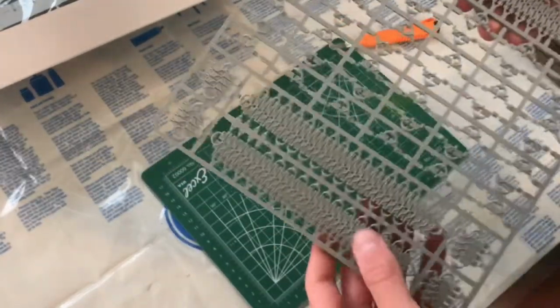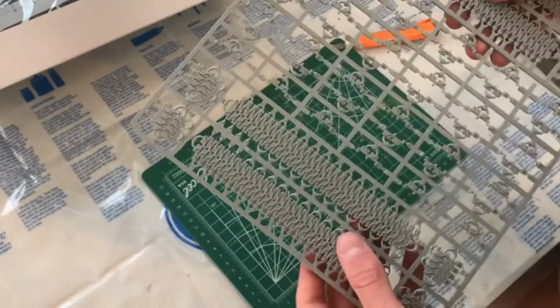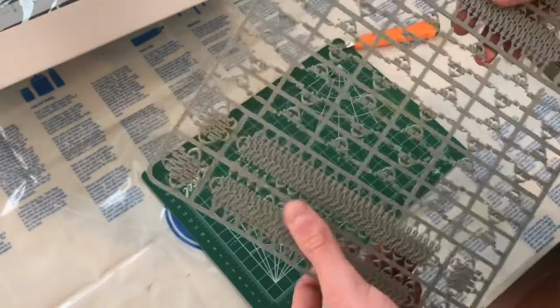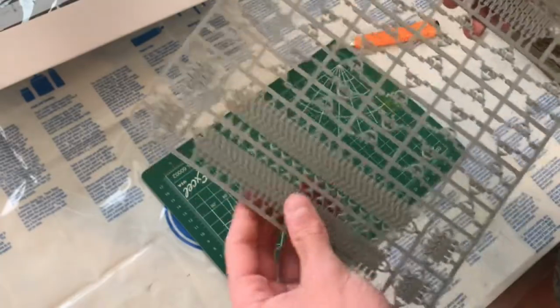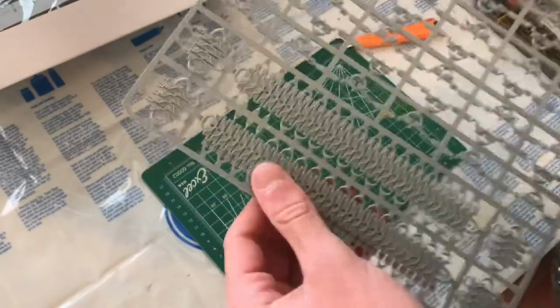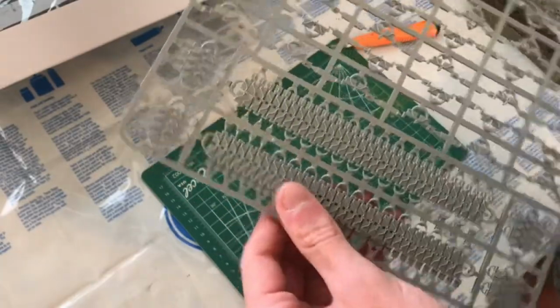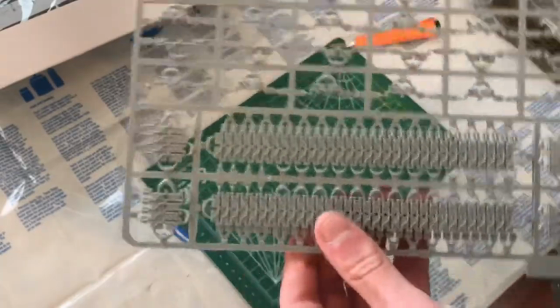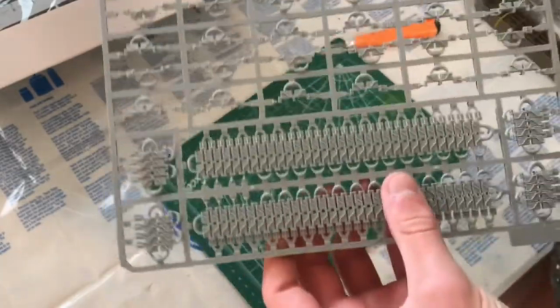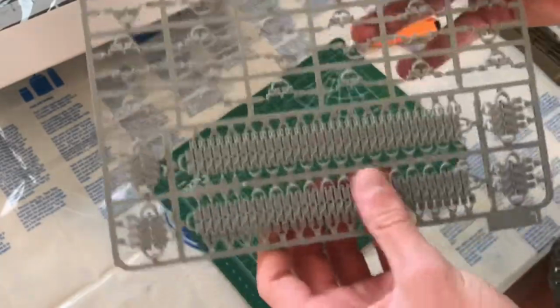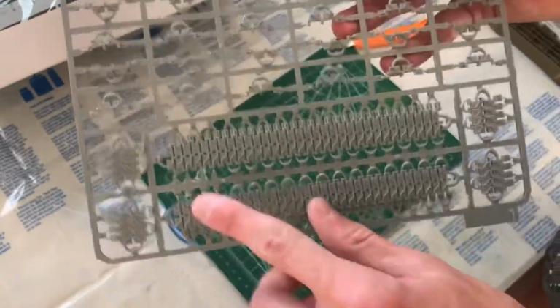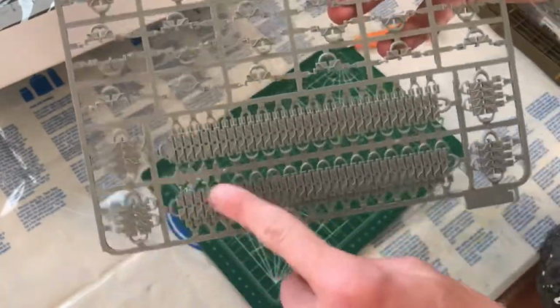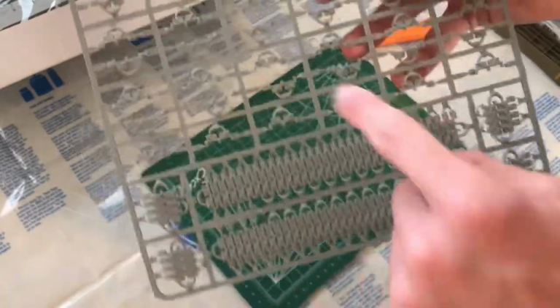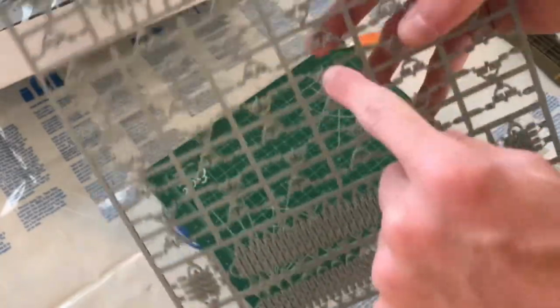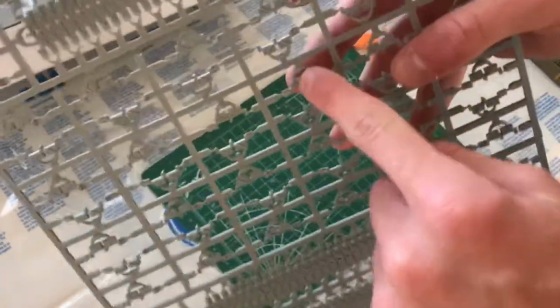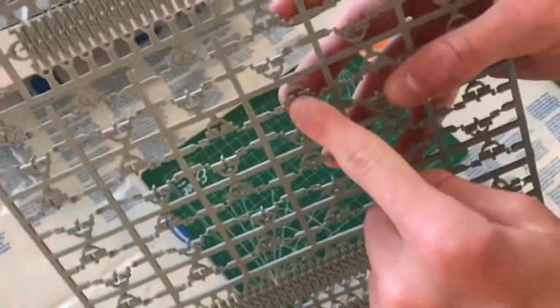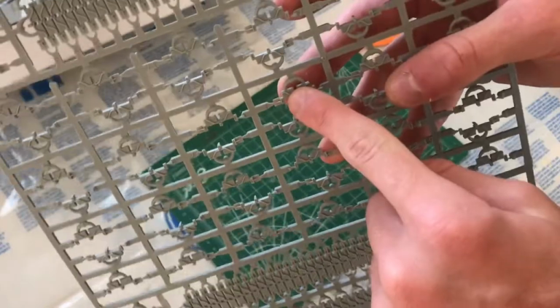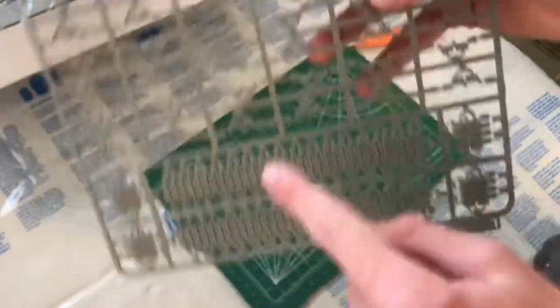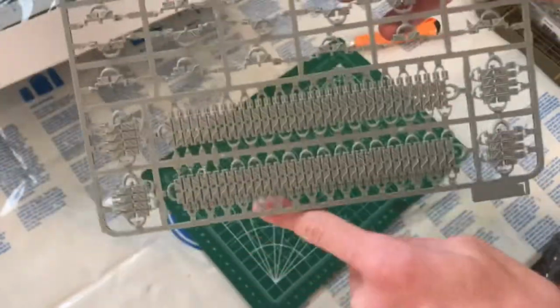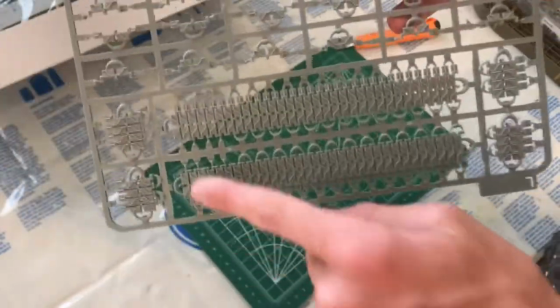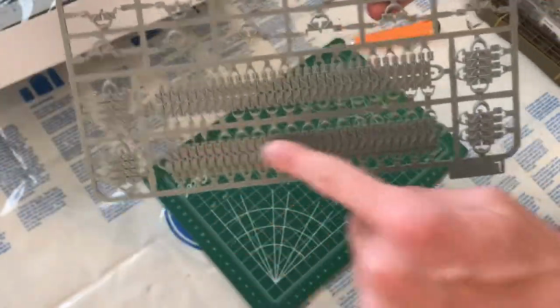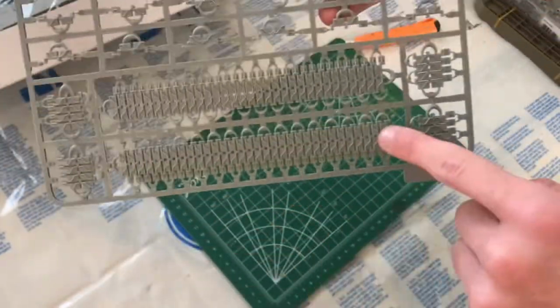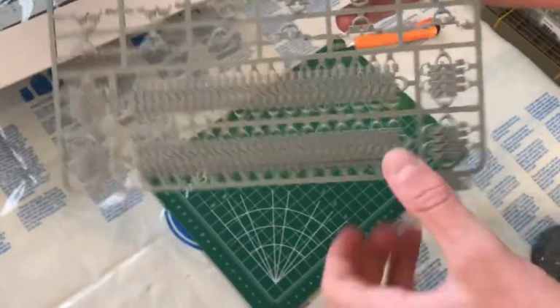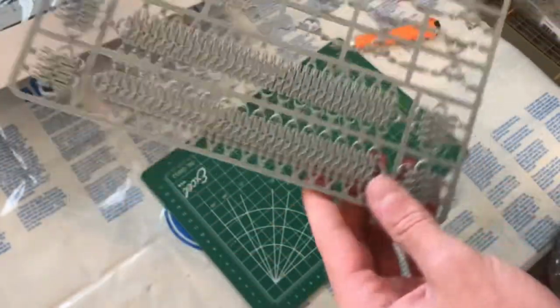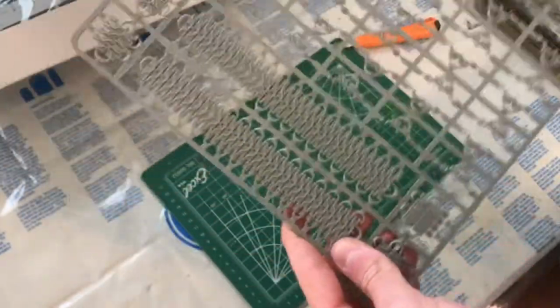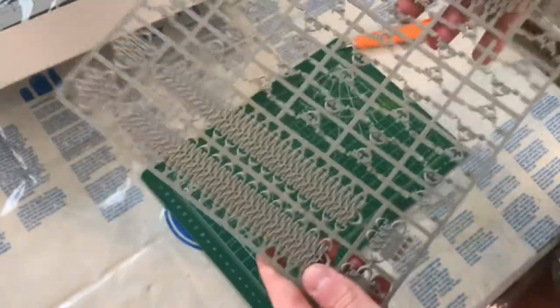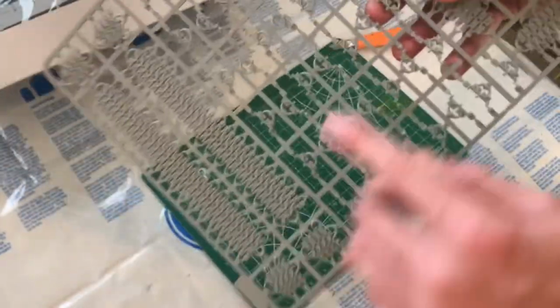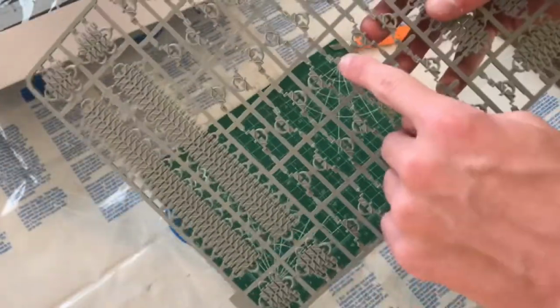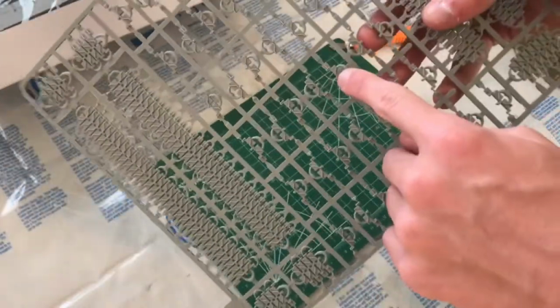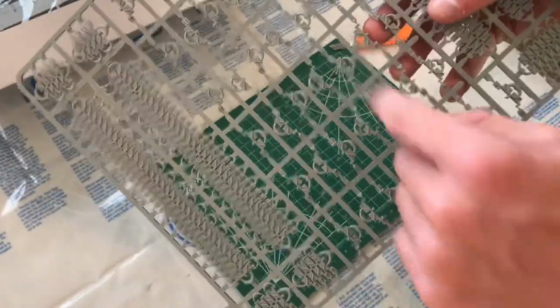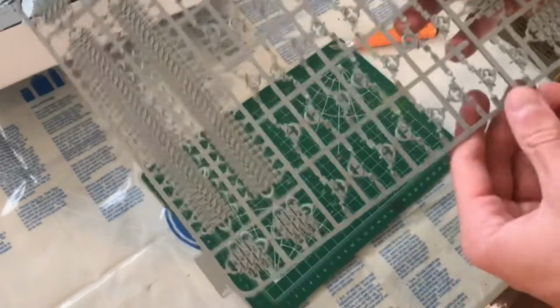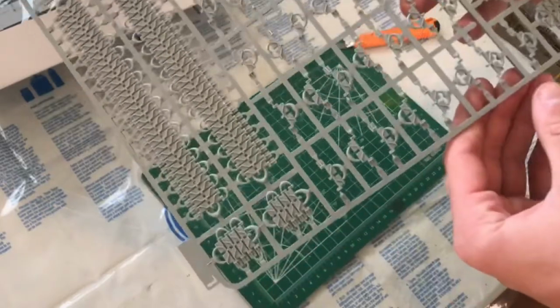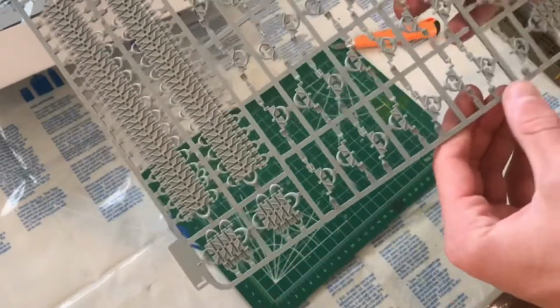The tracks are not rubber — they're individual track links. Luckily, instead of having each one be tiny and separate, we've got big long strips, so you don't have to assemble each one independently, which is good.